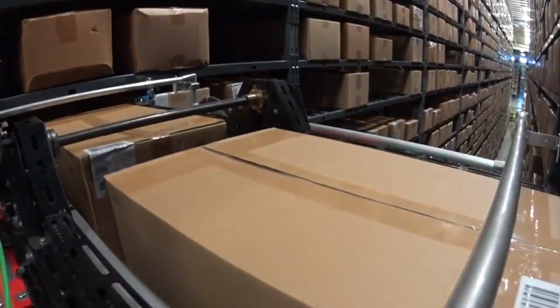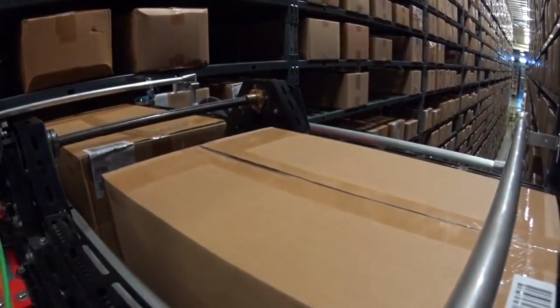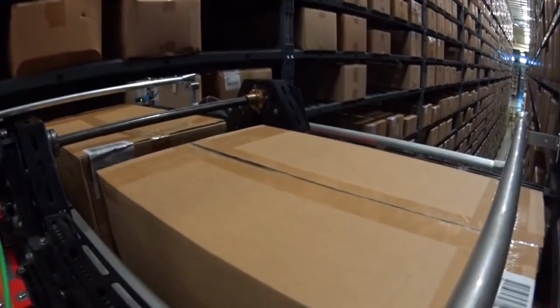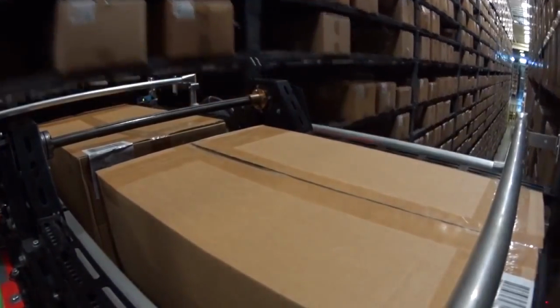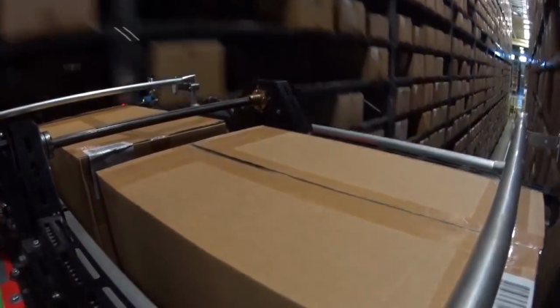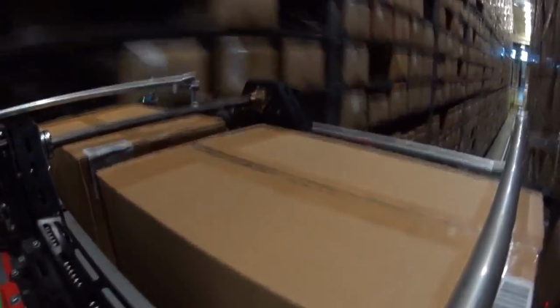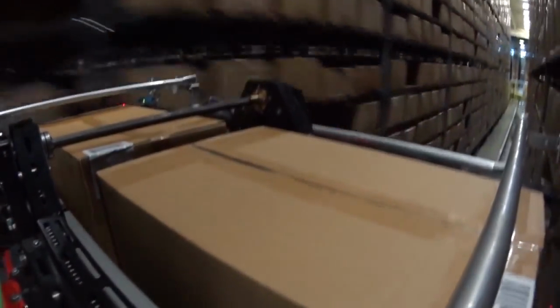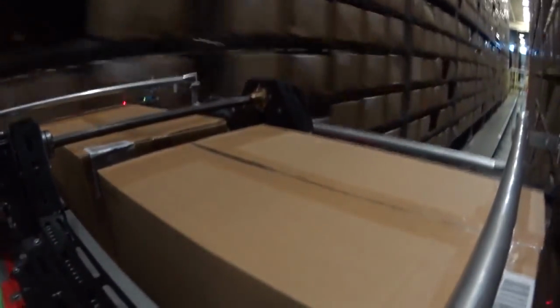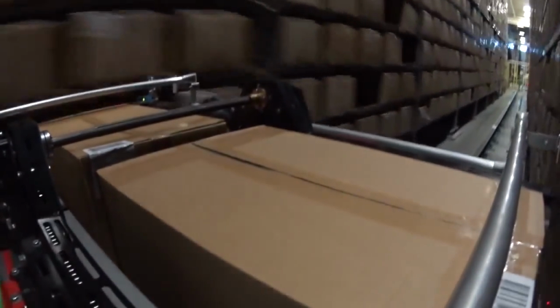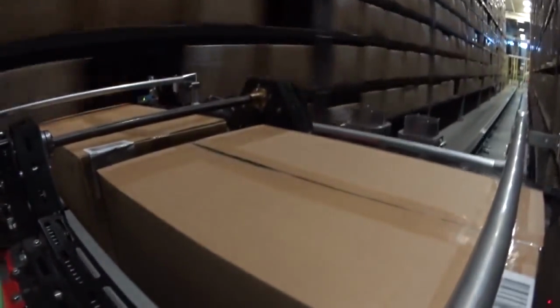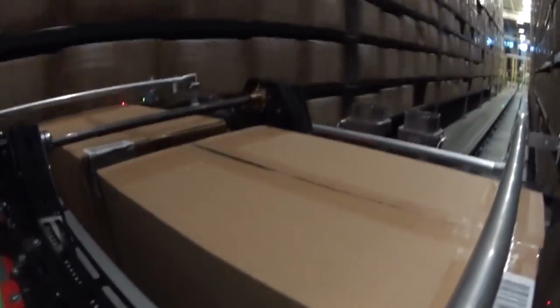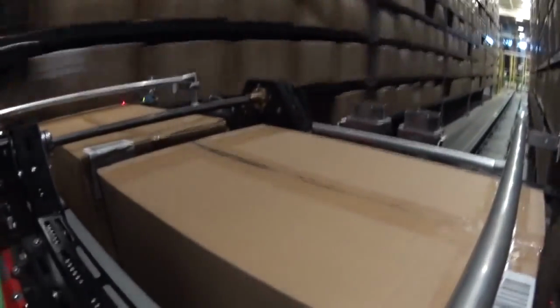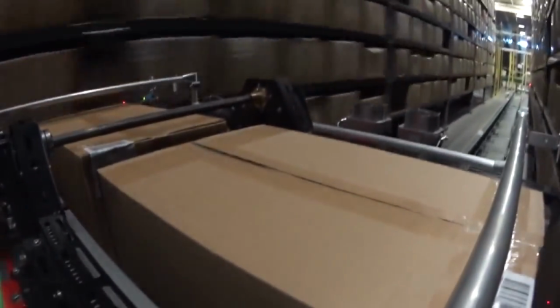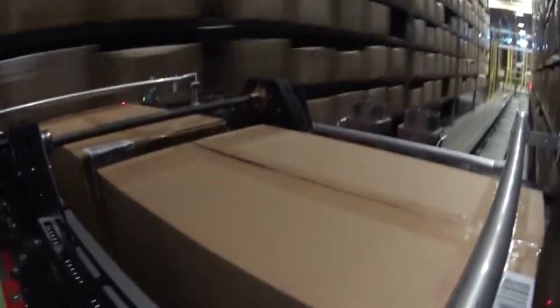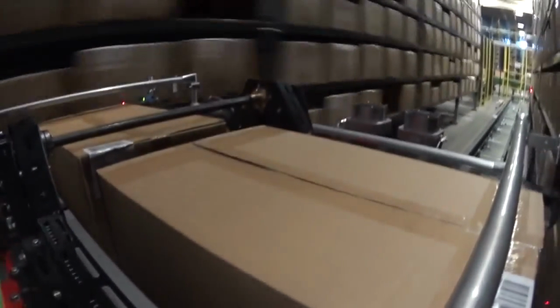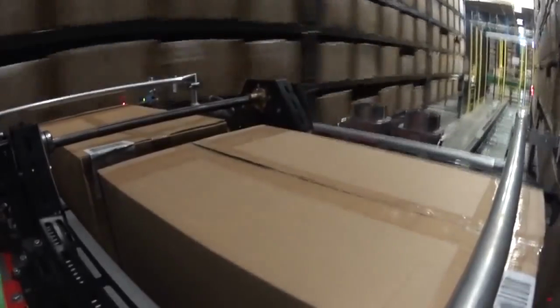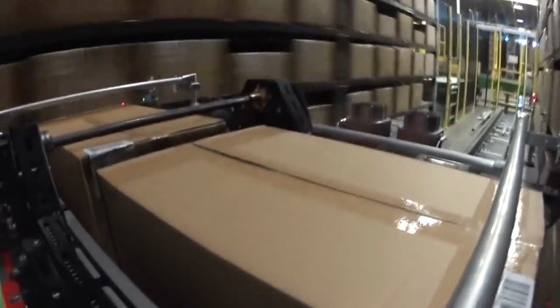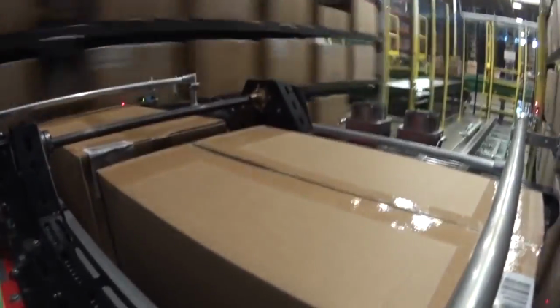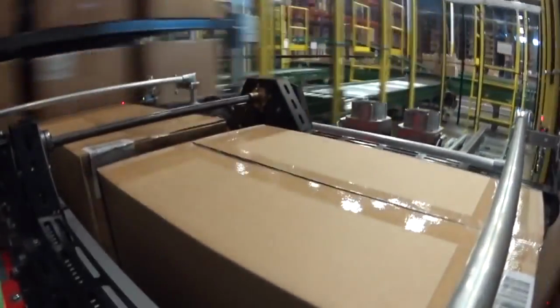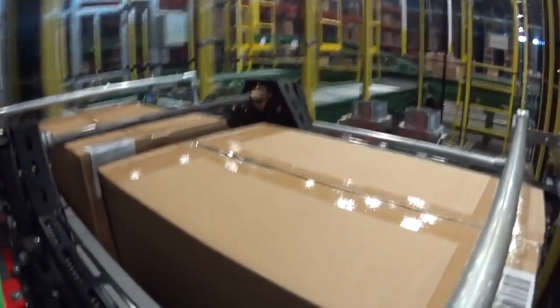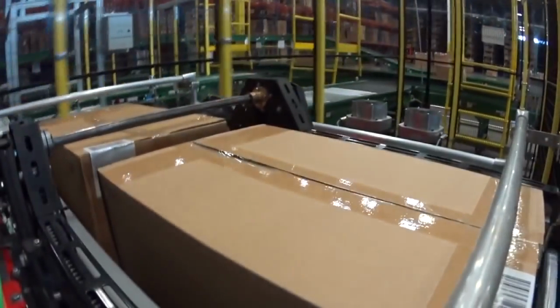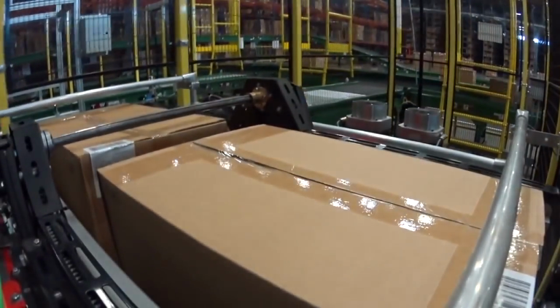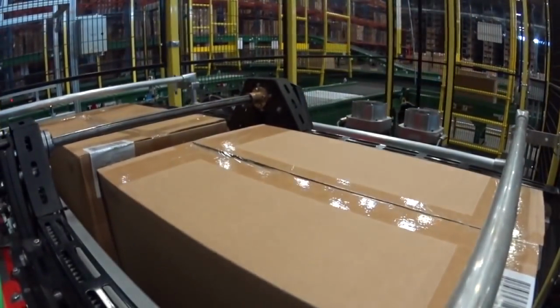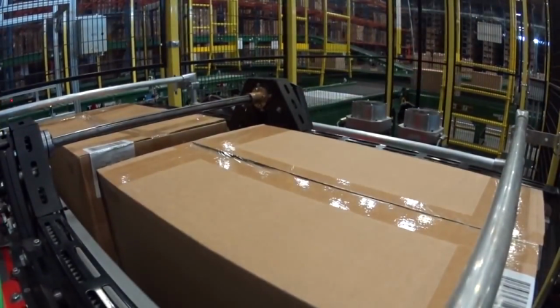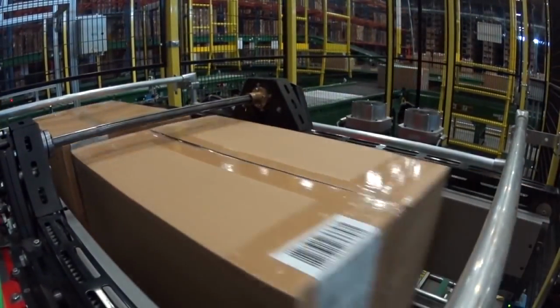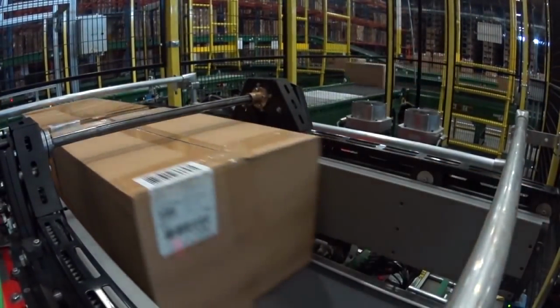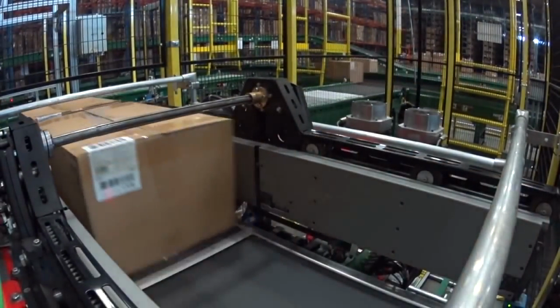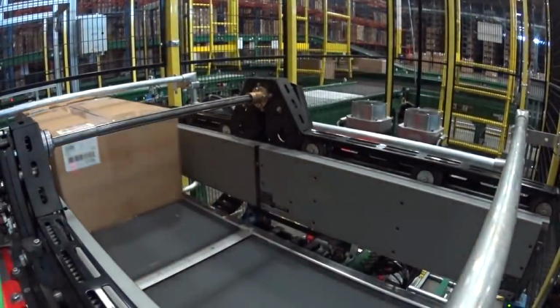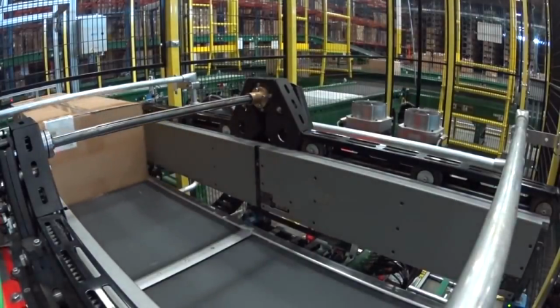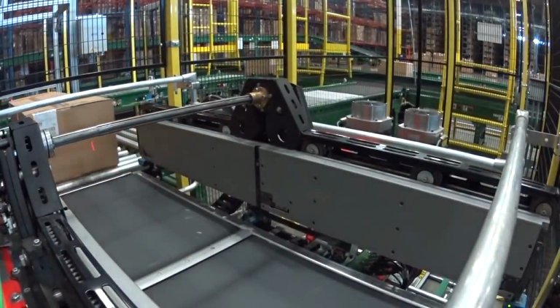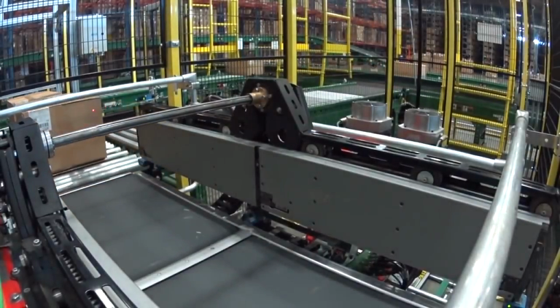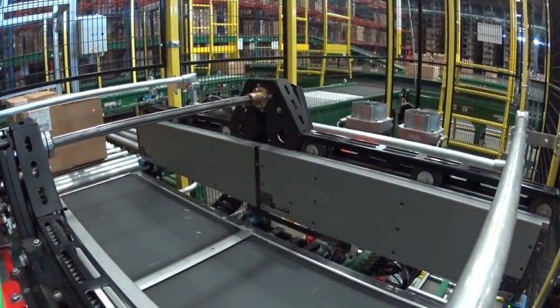There's no need for handling, sorting, or segregation on the dock. The system validates the purchase order, reconciles the receipt, and prepares it for distribution — all done automatically.